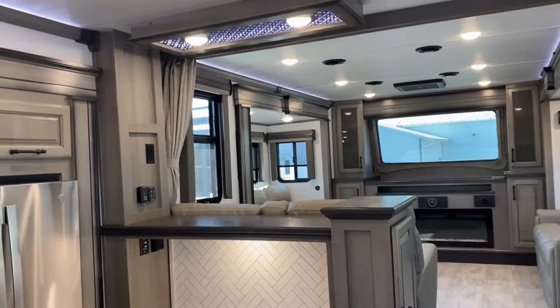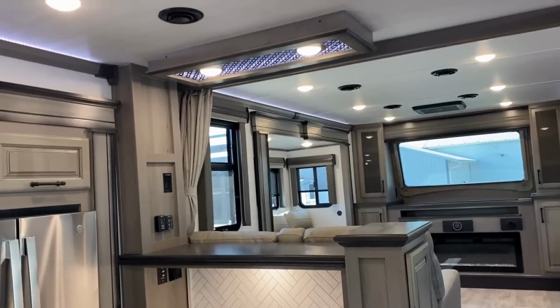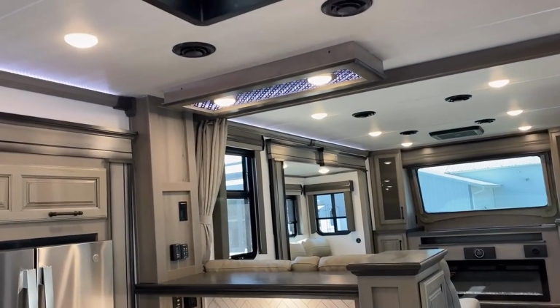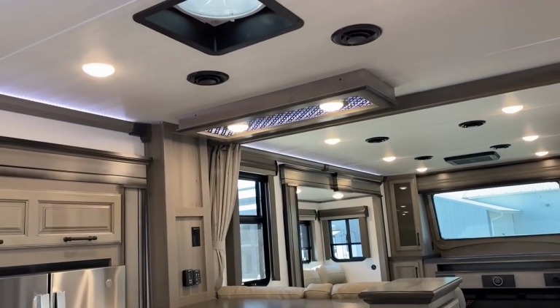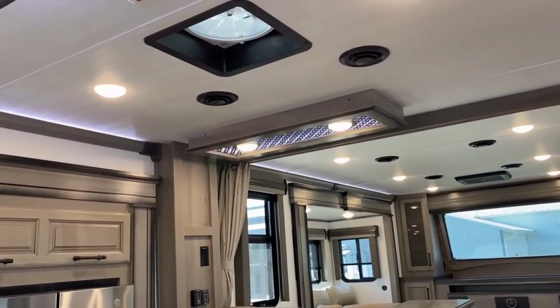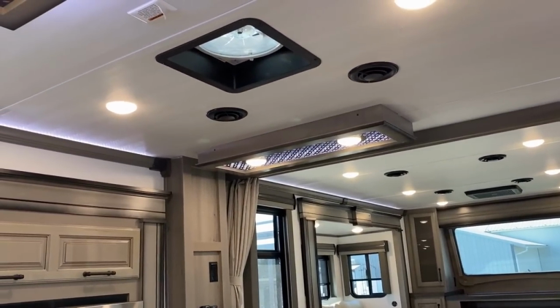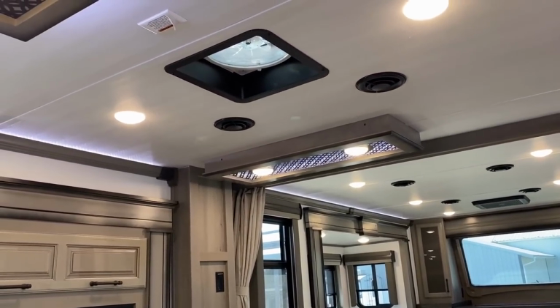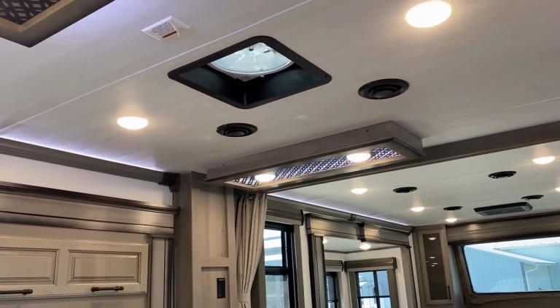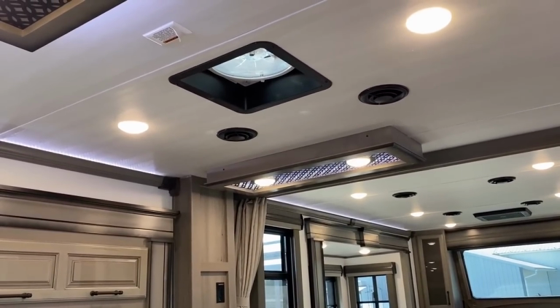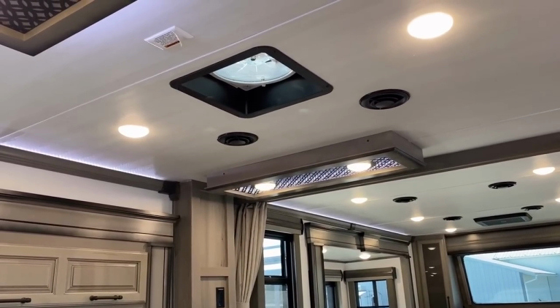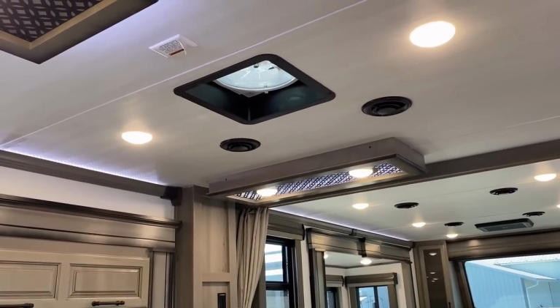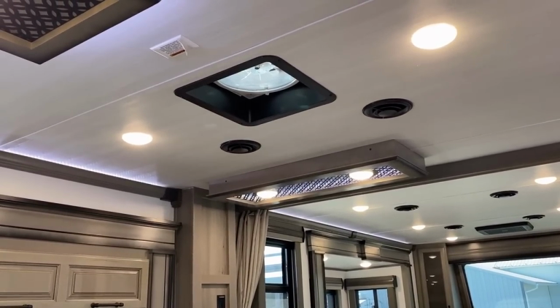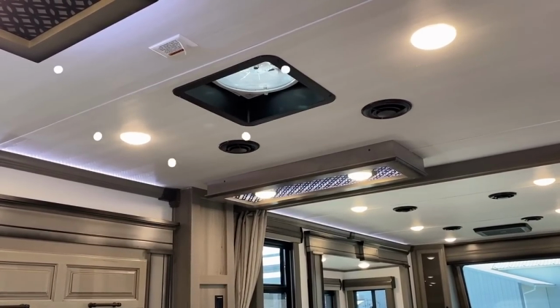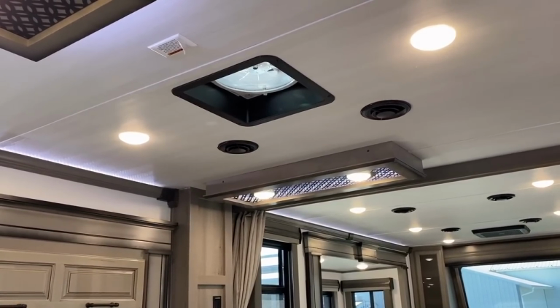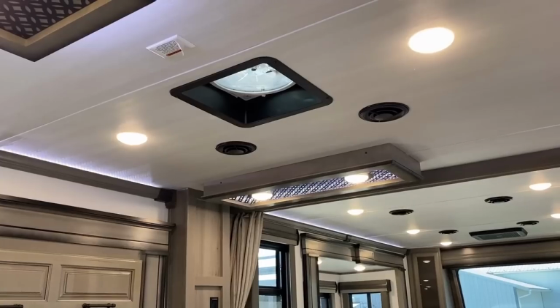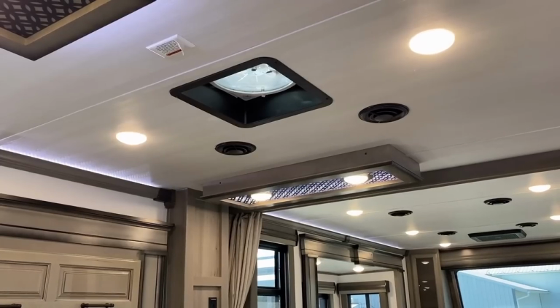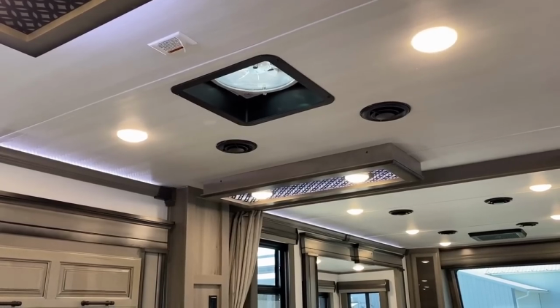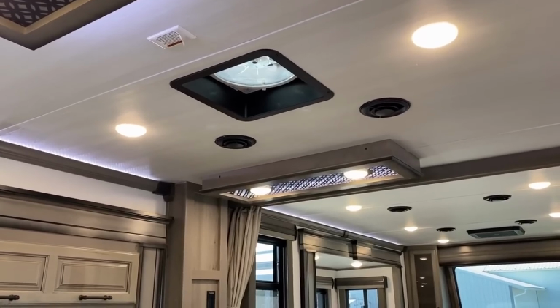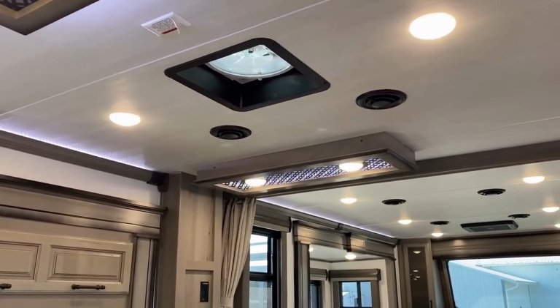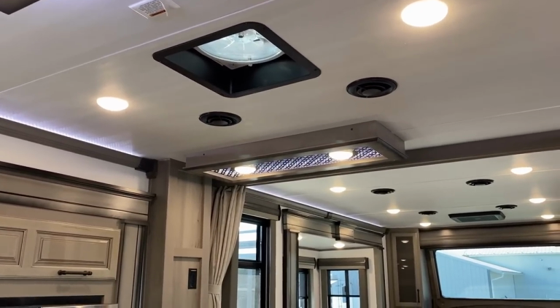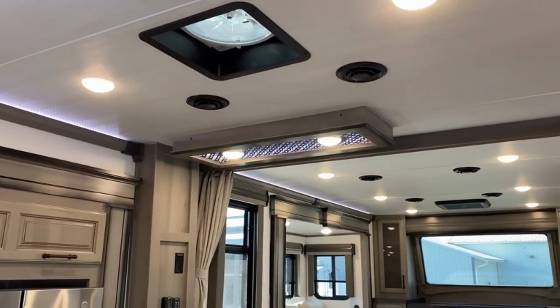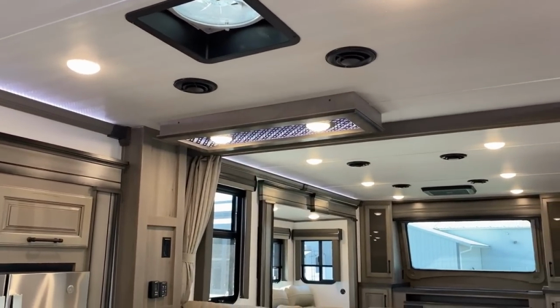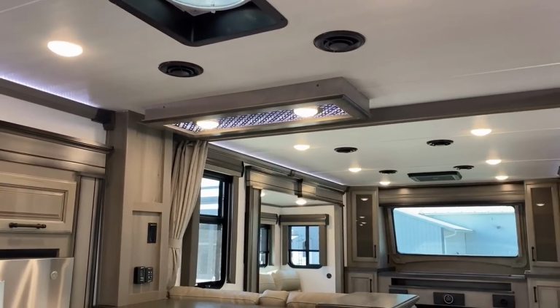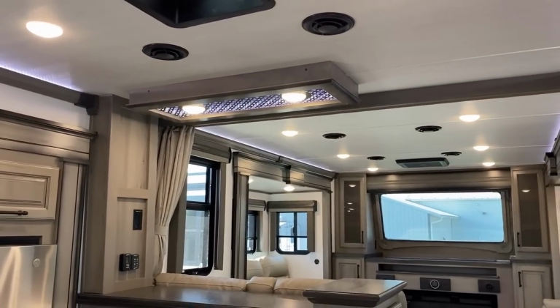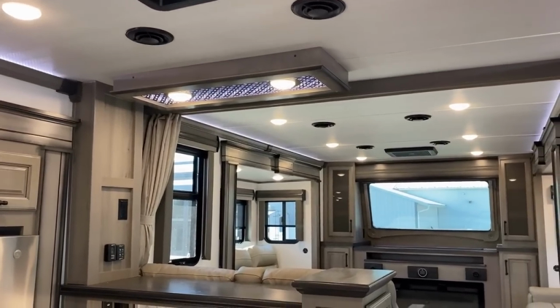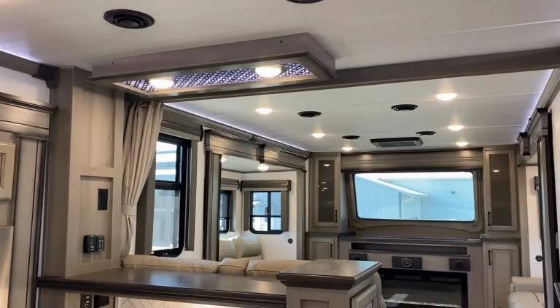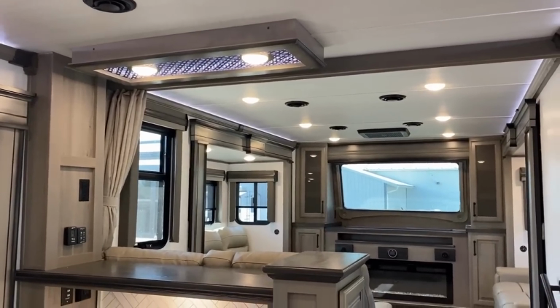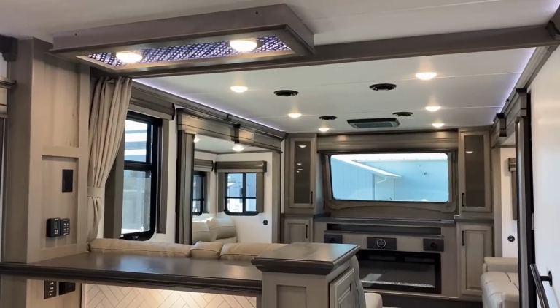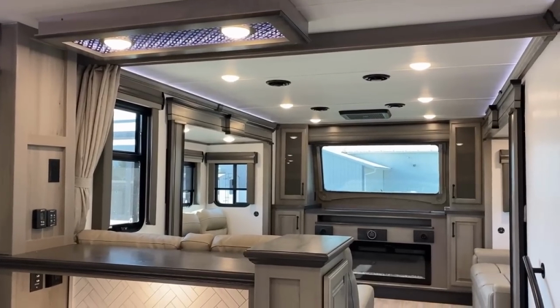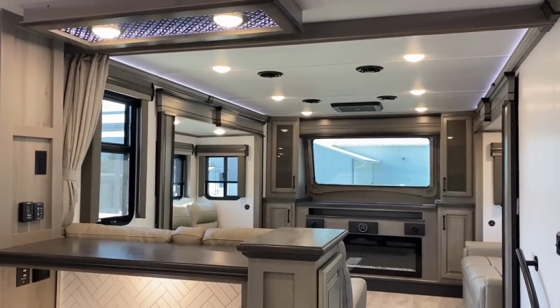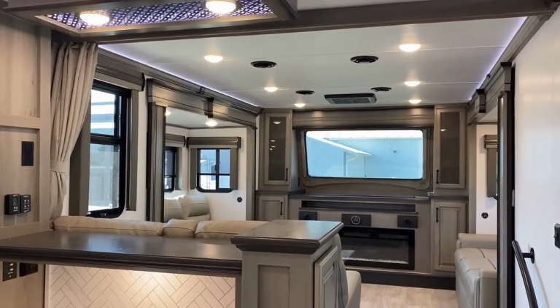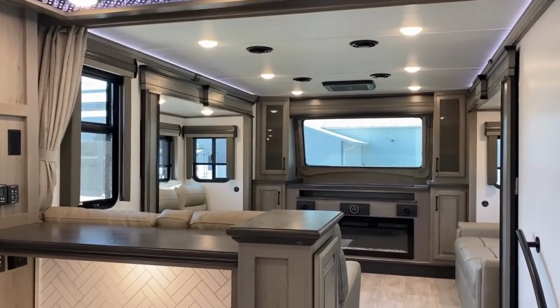Up top here, where you see that rain-sensing MaxAir vent fan, you also see a little power junction box with a sticker half coming off of it. That is basically where you tap in if you wanted to put a third air conditioner on this — that's a neat little thing that they do on these.